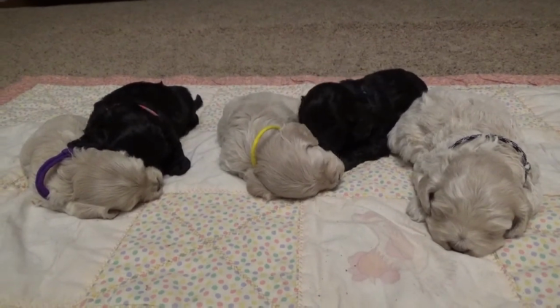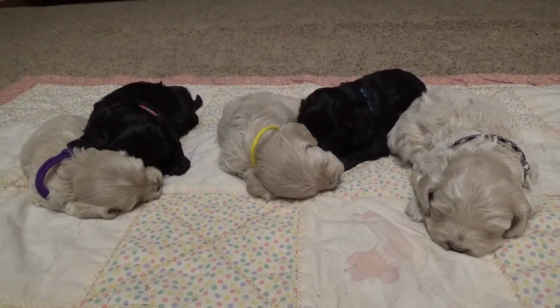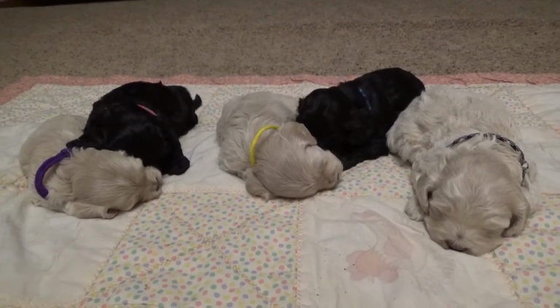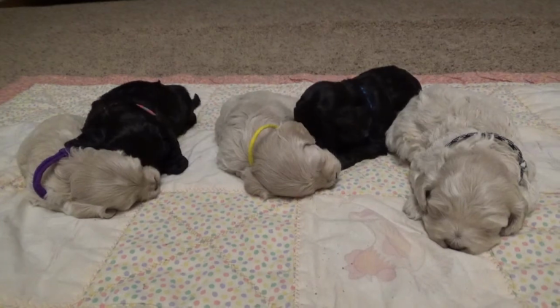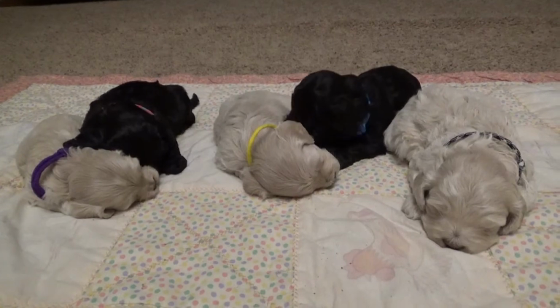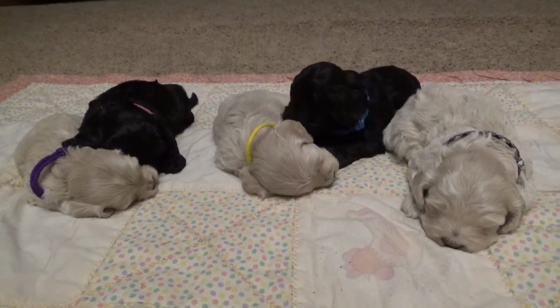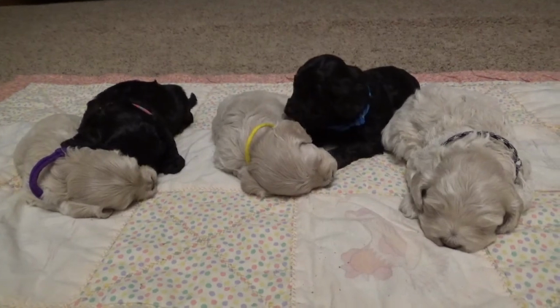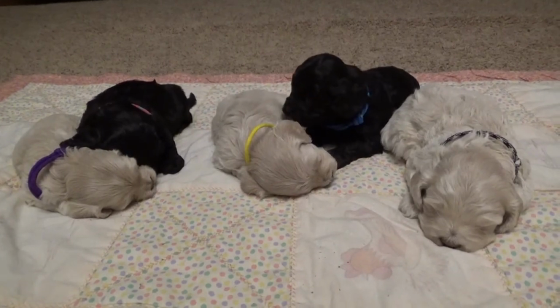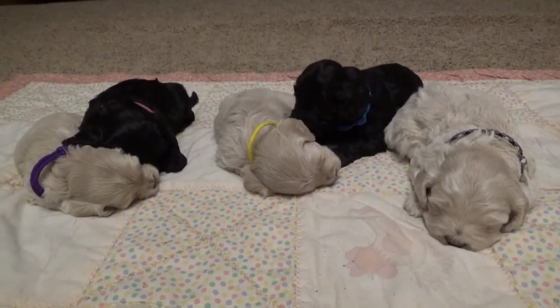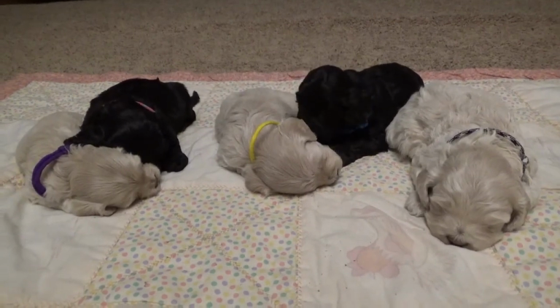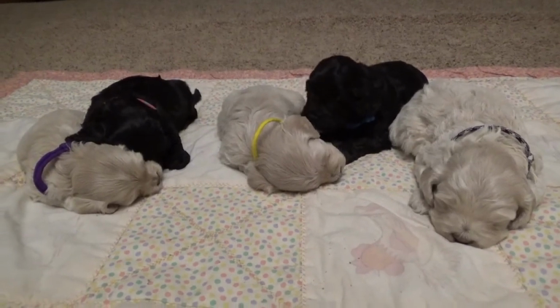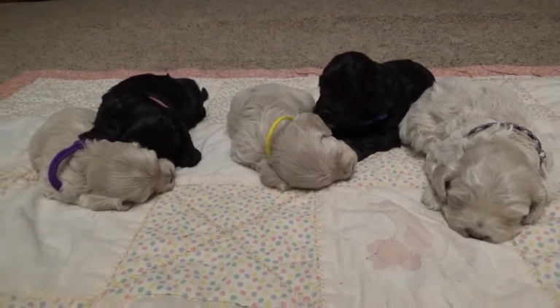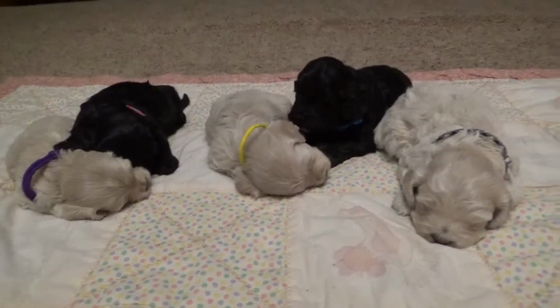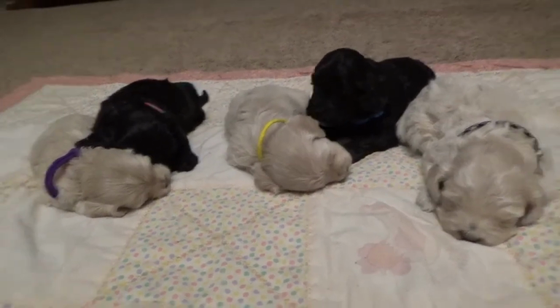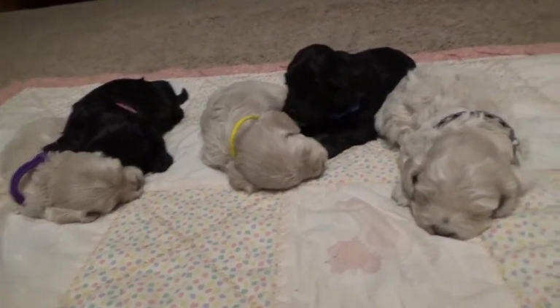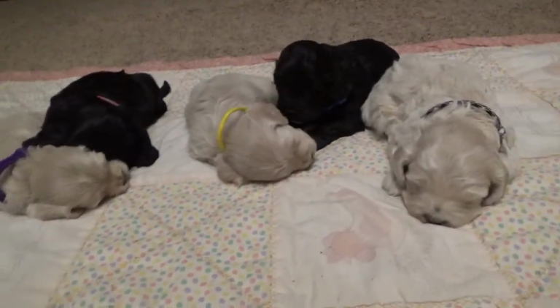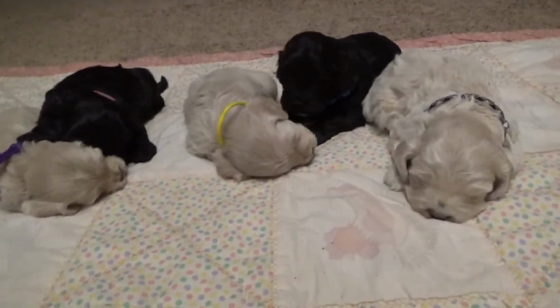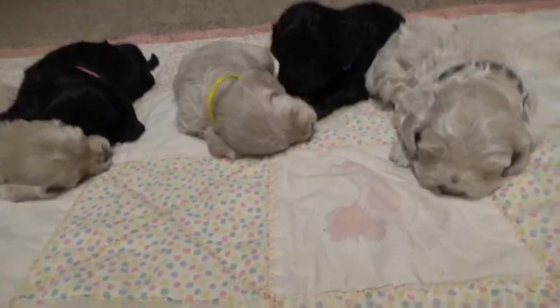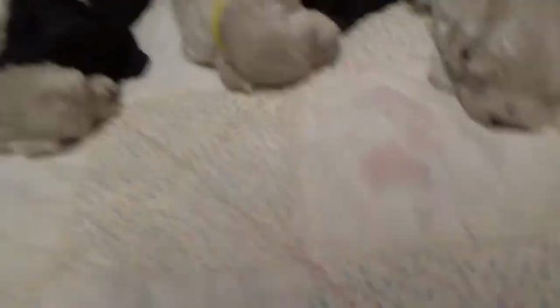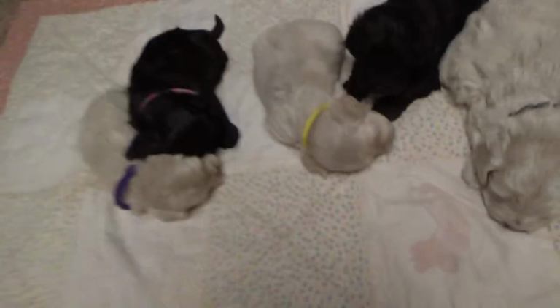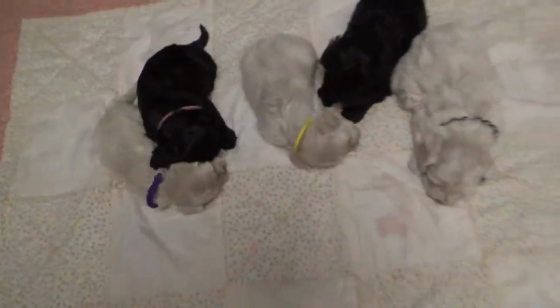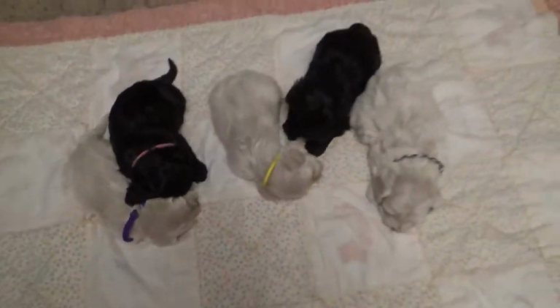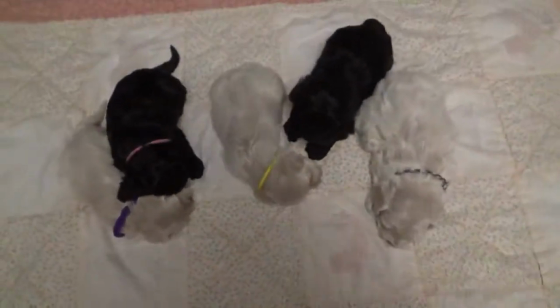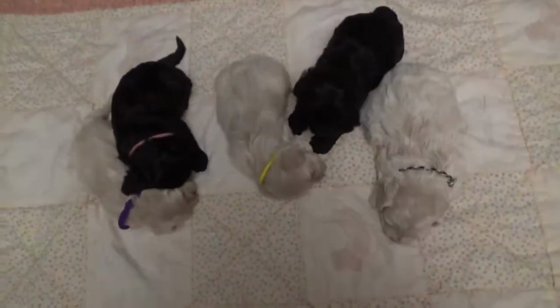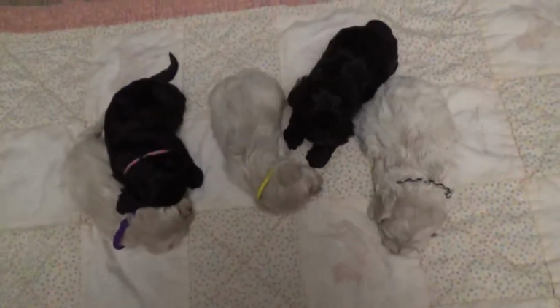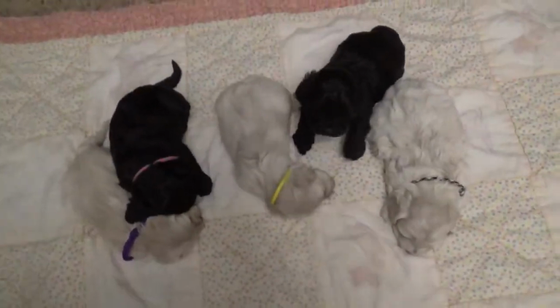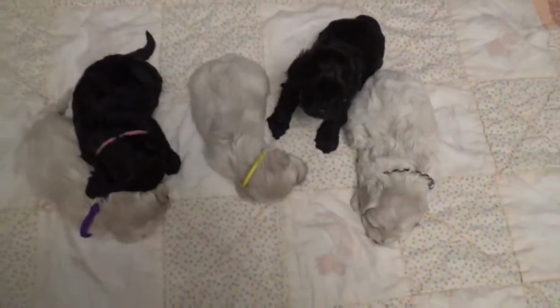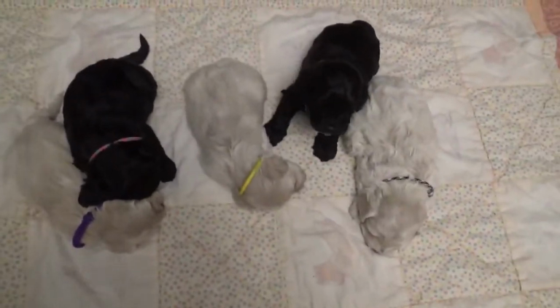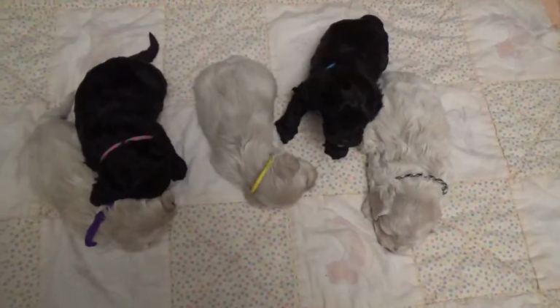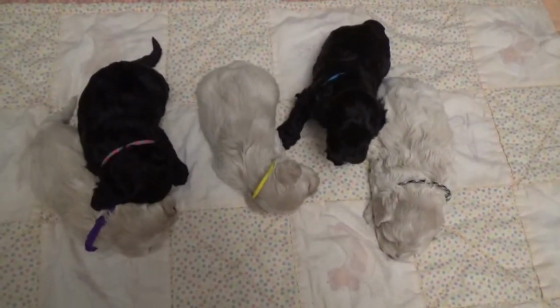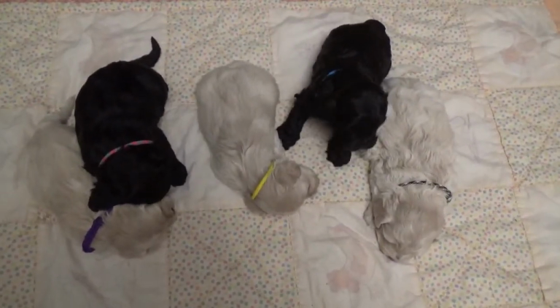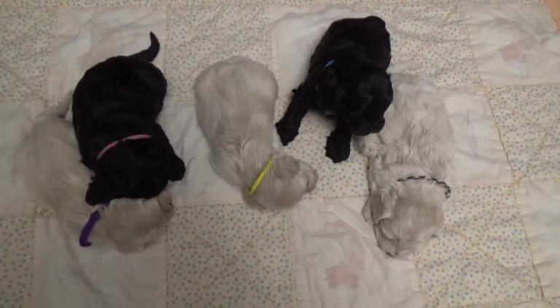Everybody's snuggly, and of course that's partially their age. But we don't have any that seem to be overly rambunctious at this time. They're doing great — very even litter. The only one who's really noticeably smaller is Little Purple Girl.